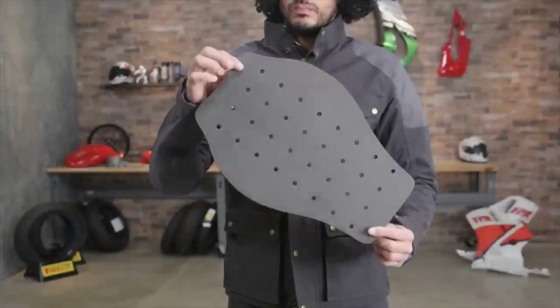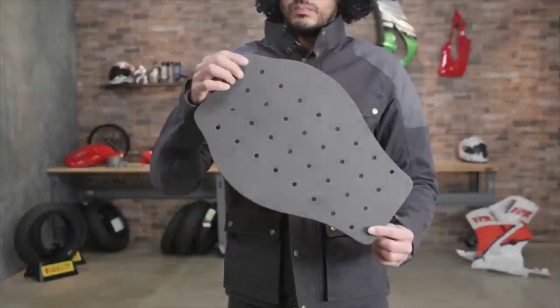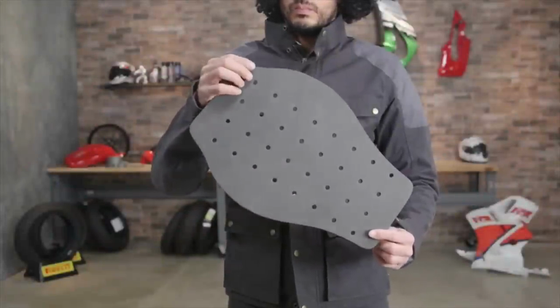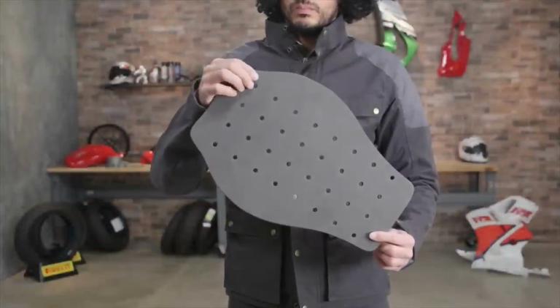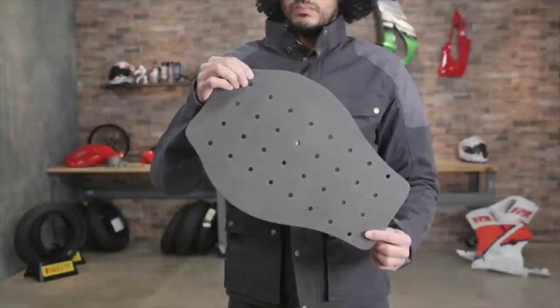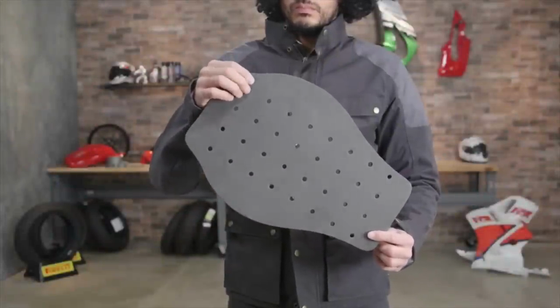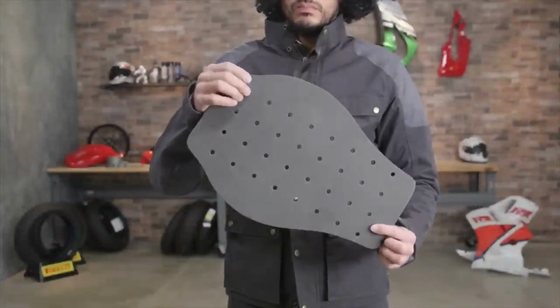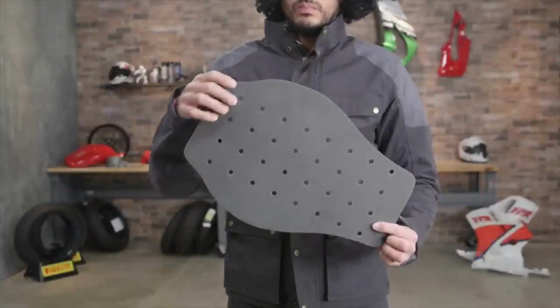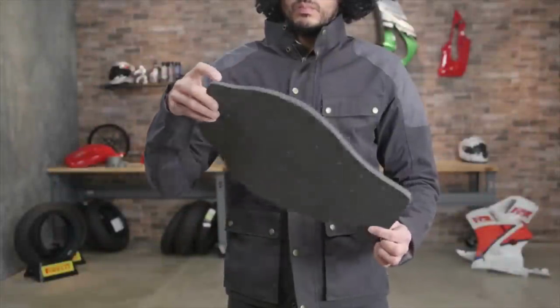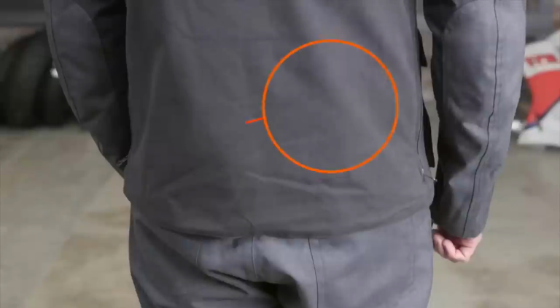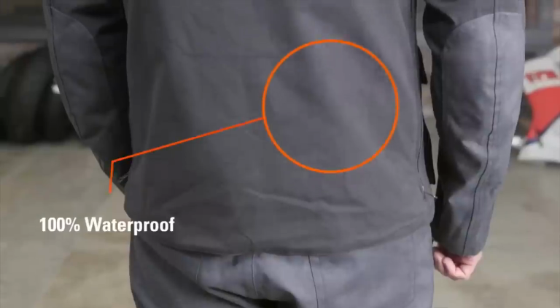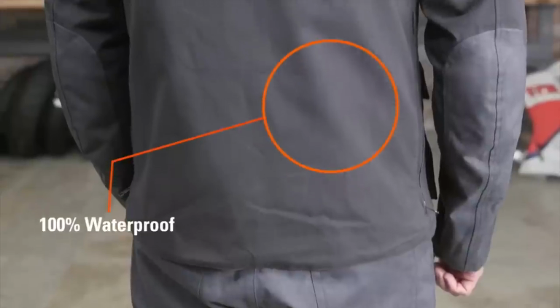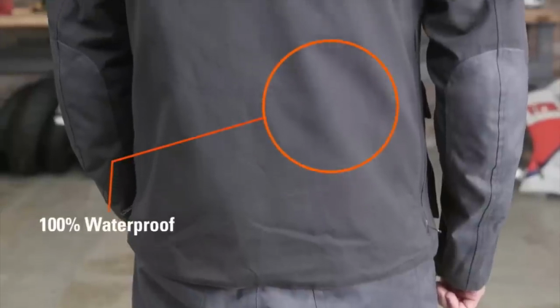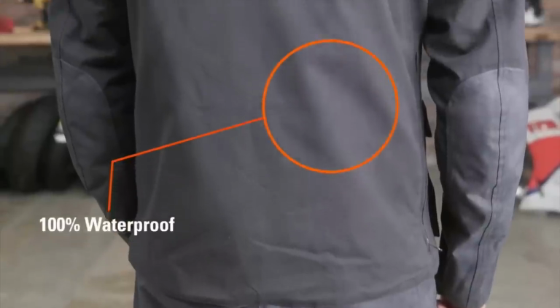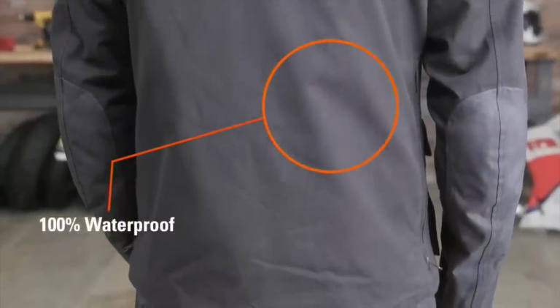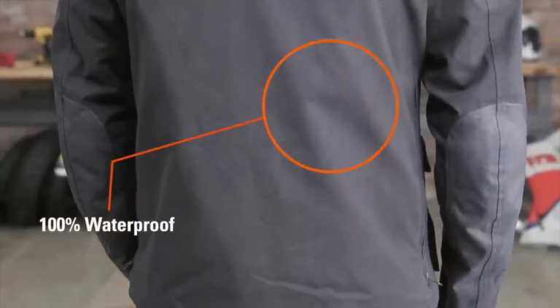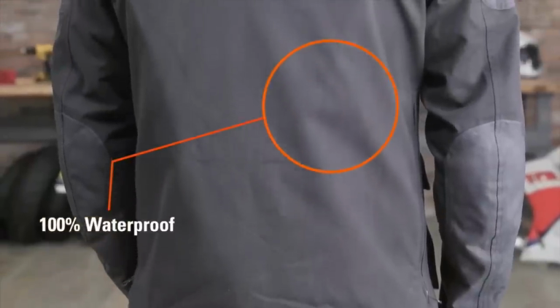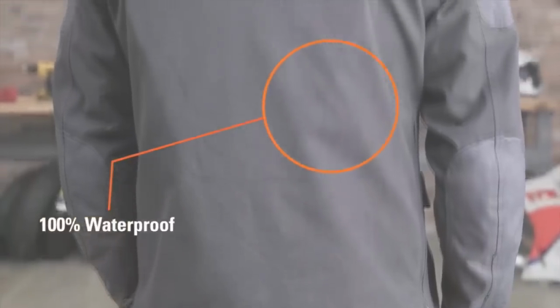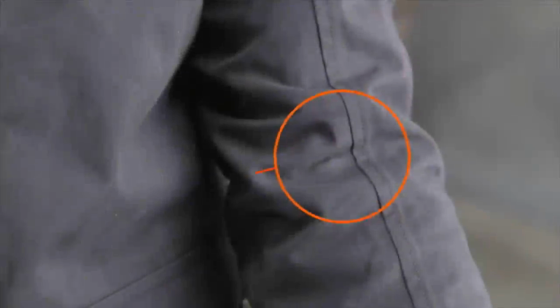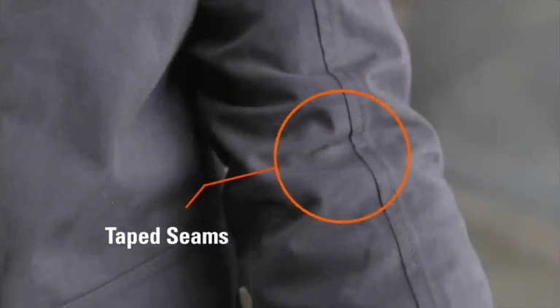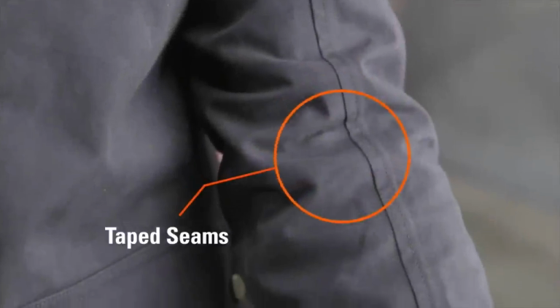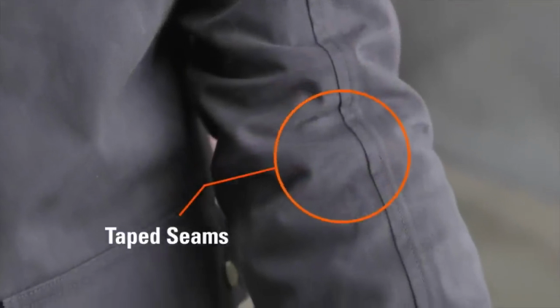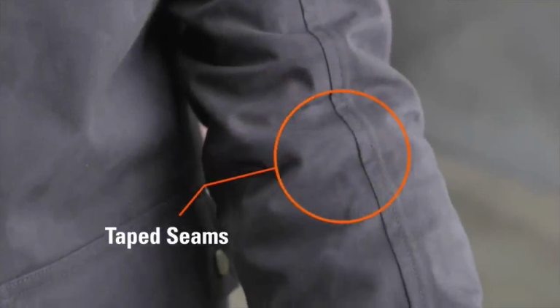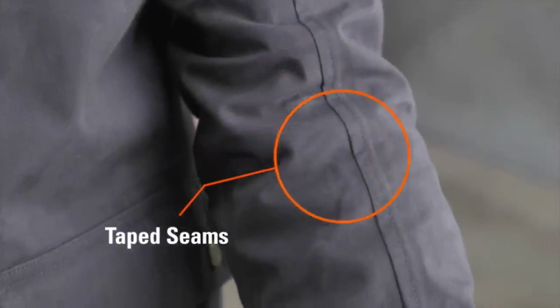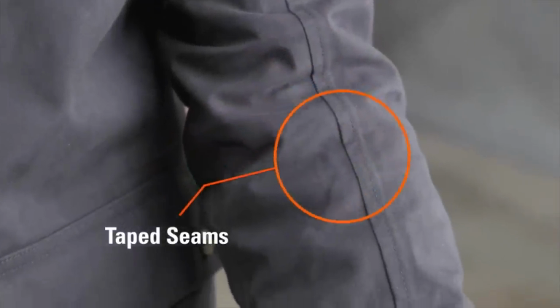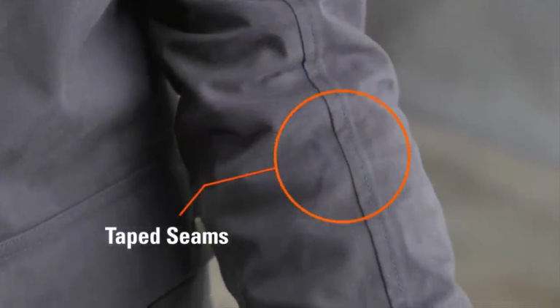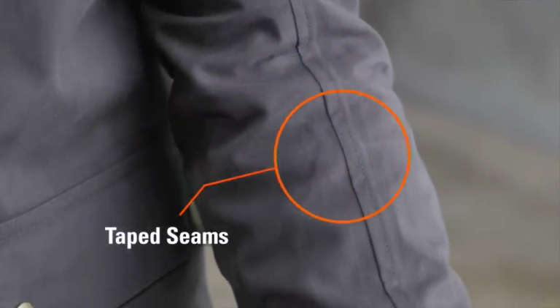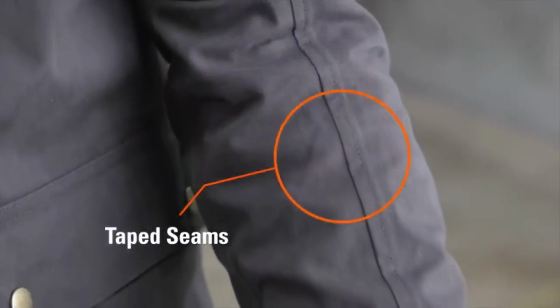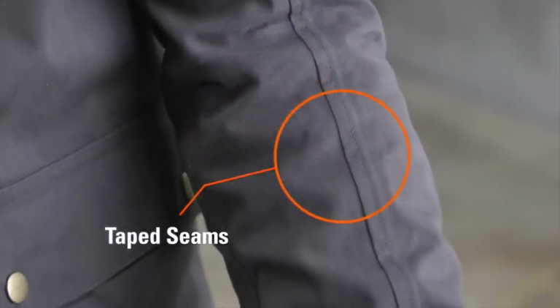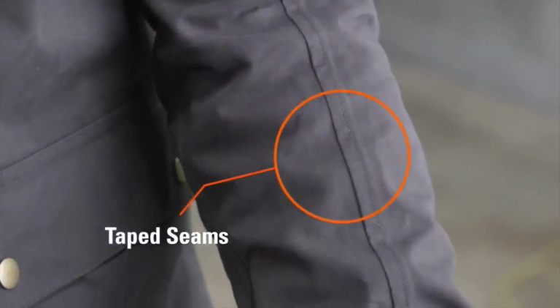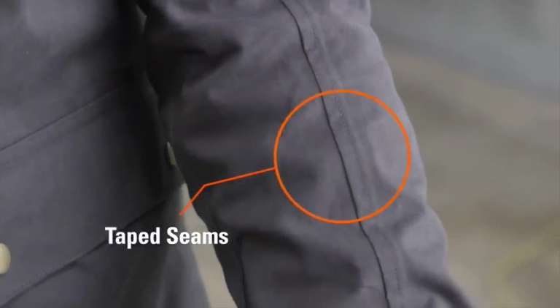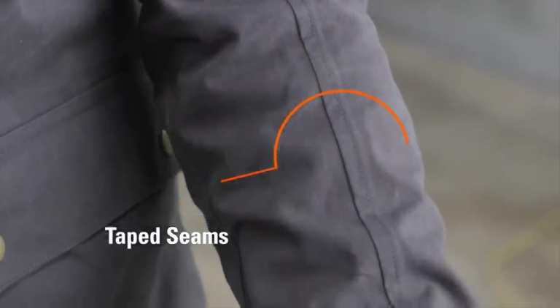It not only looks the part, but it kind of keeps you pretty warm on a chilly morning. I haven't had a chance to ride it in the wet yet.